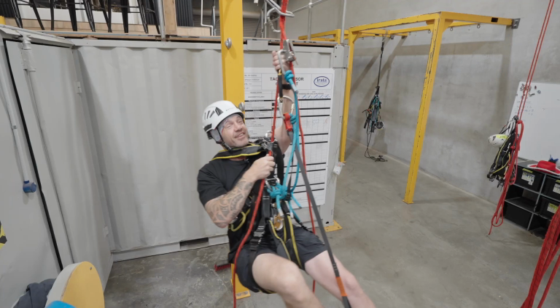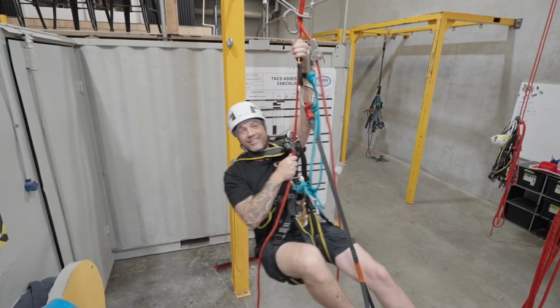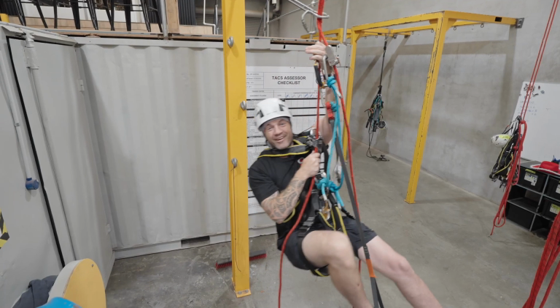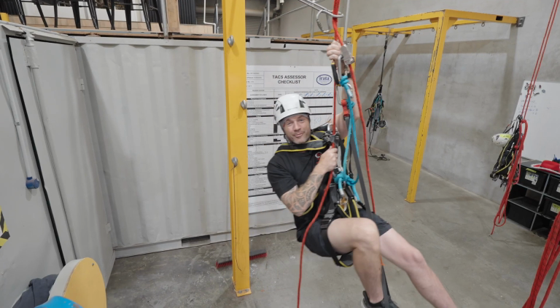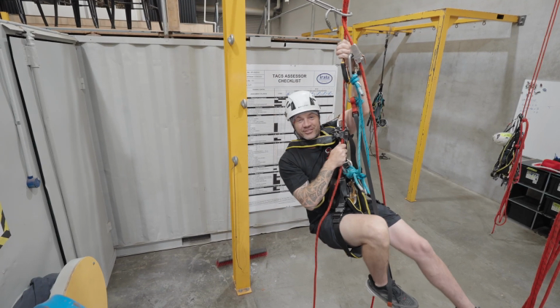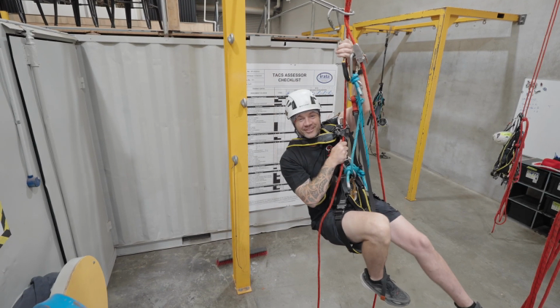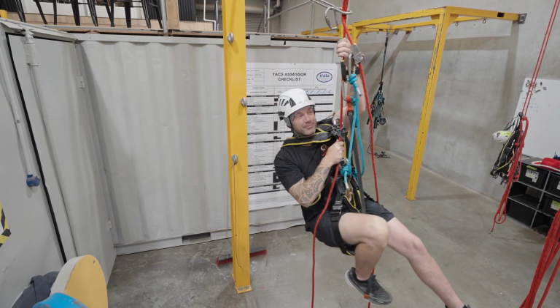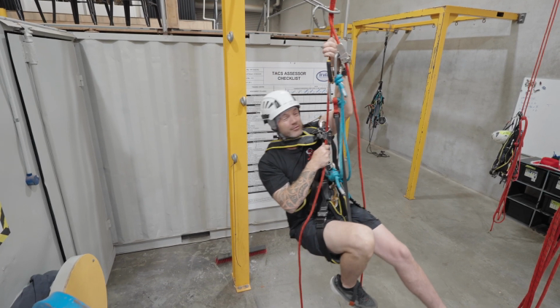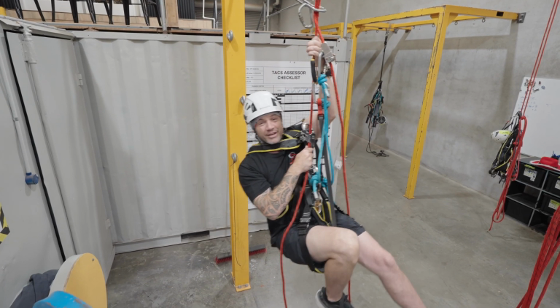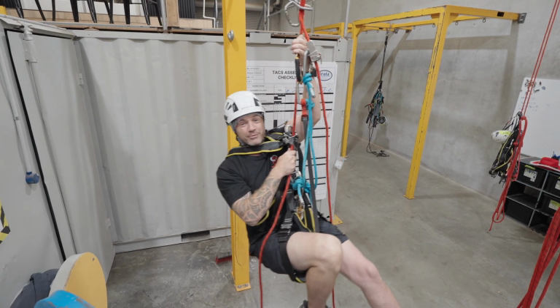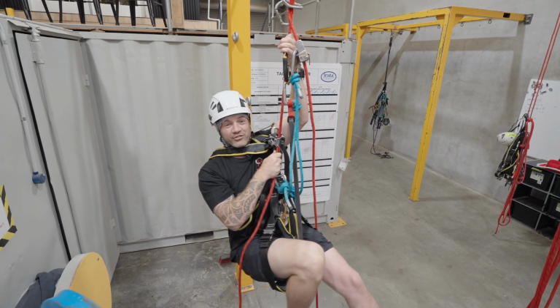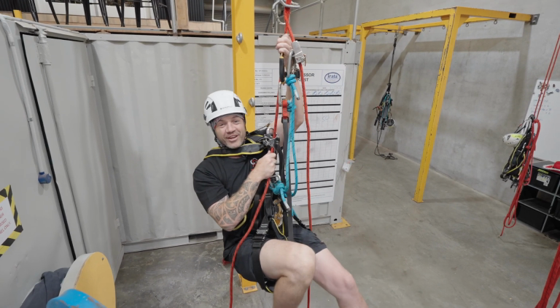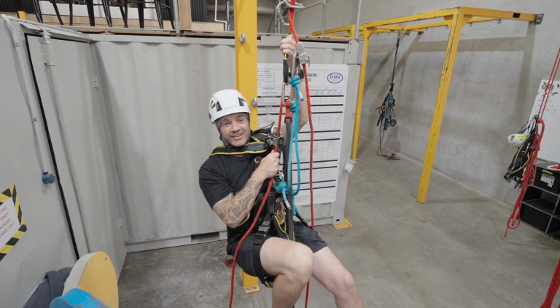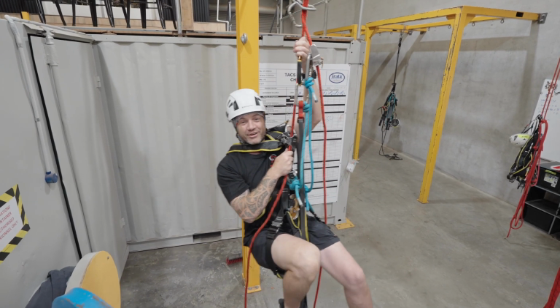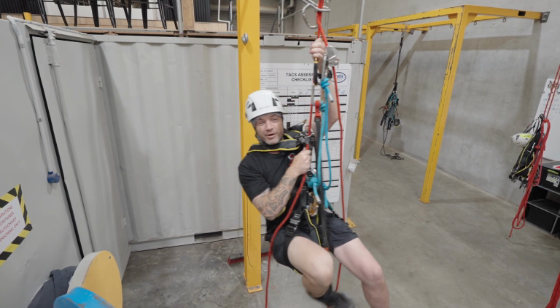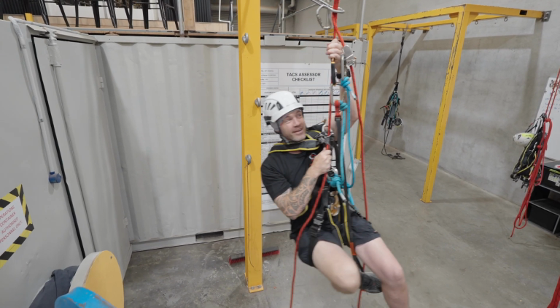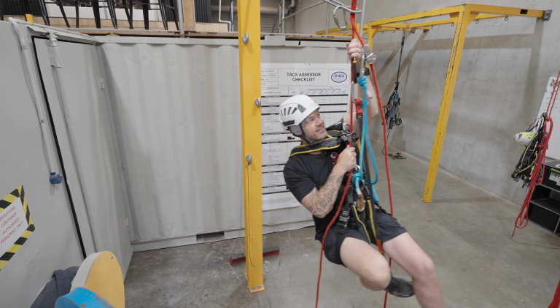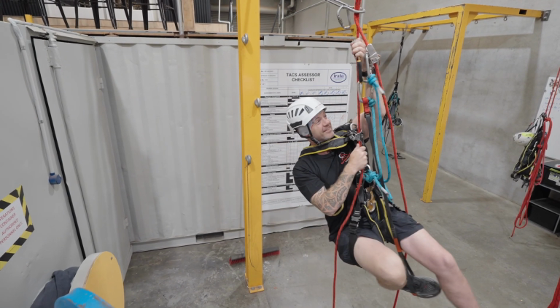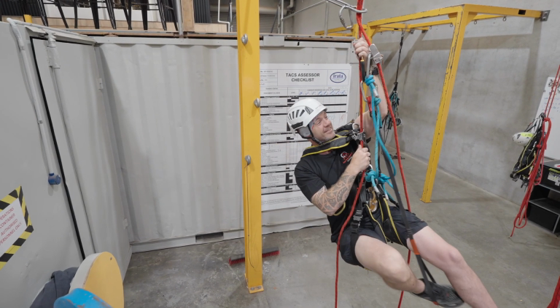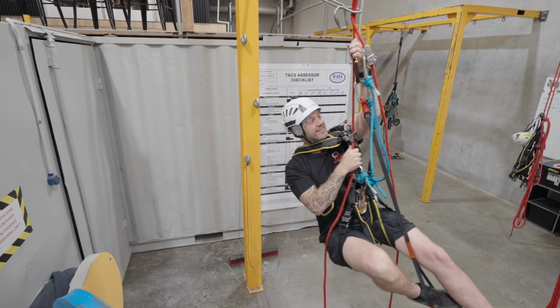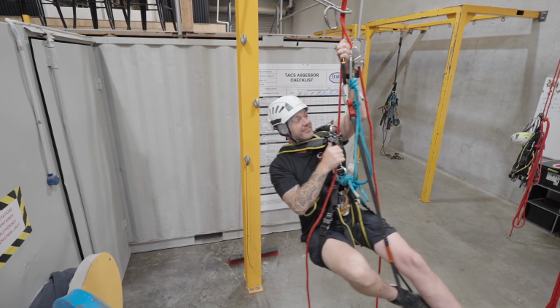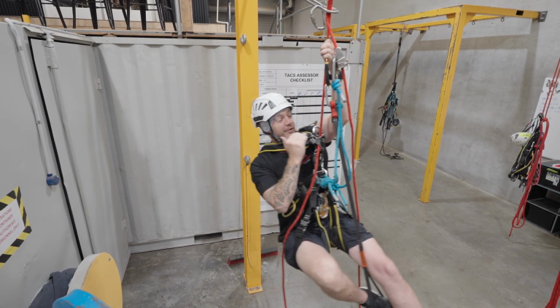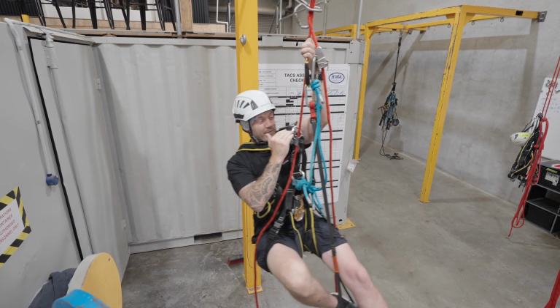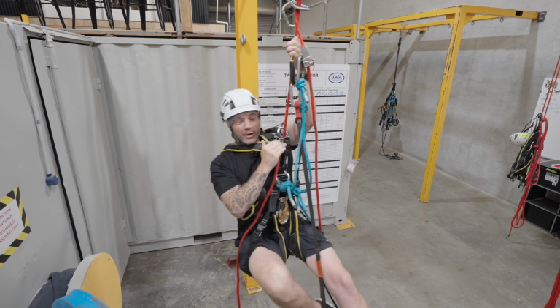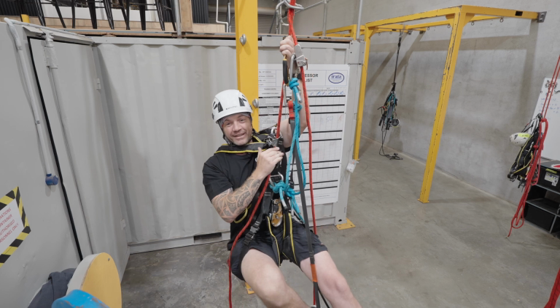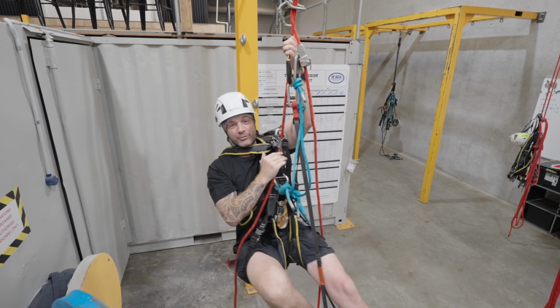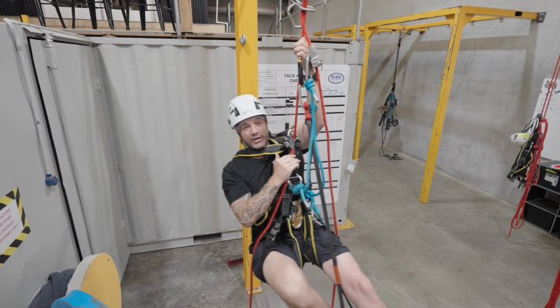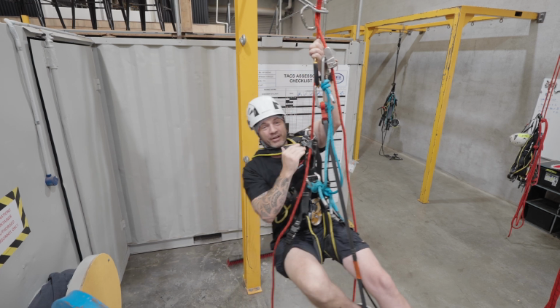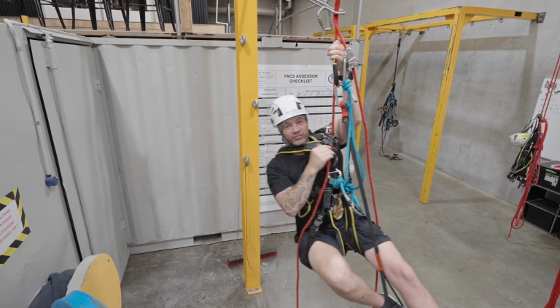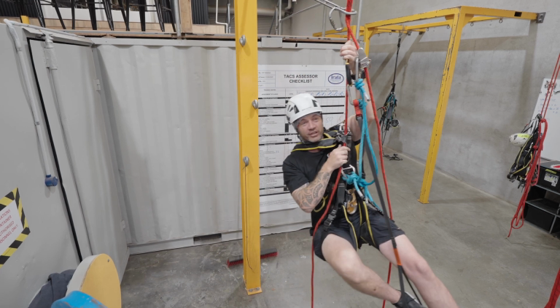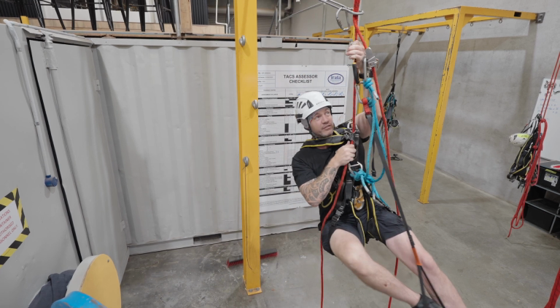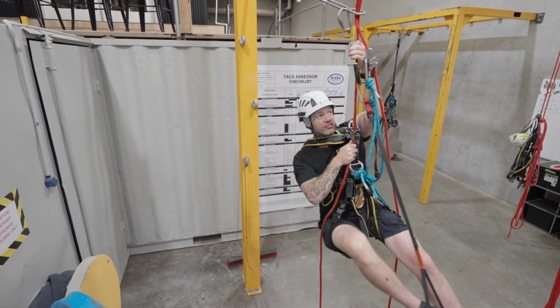Here are our boys and guilds, it's Mark from Western Australia, here we're ready to practice. I'm now going to demonstrate passing a single deviation.